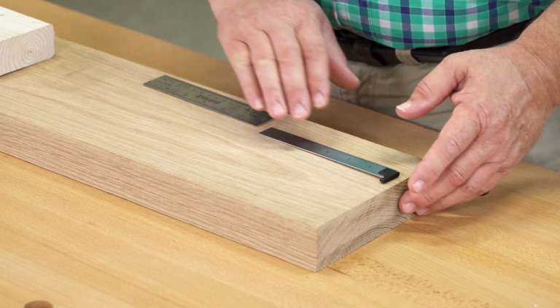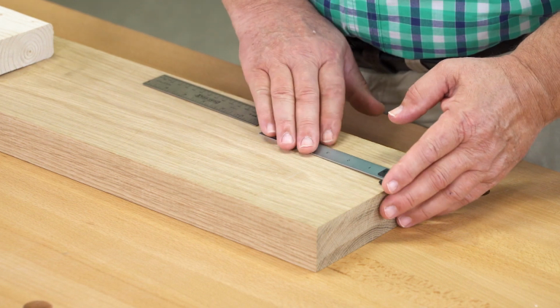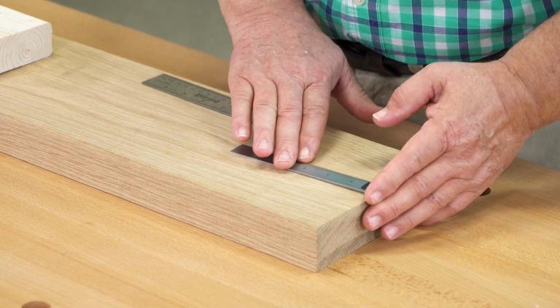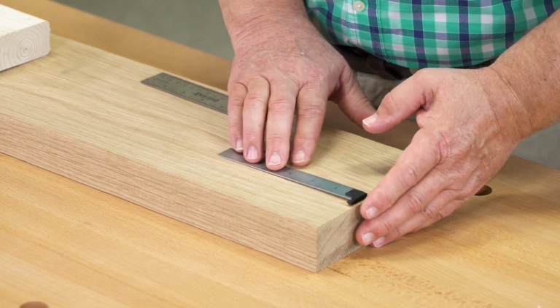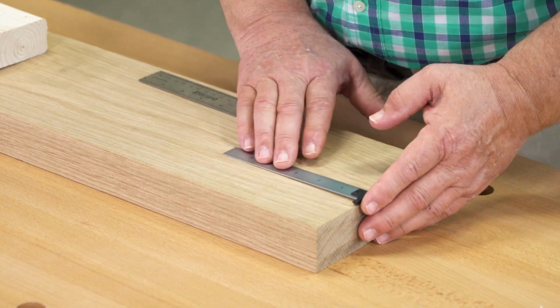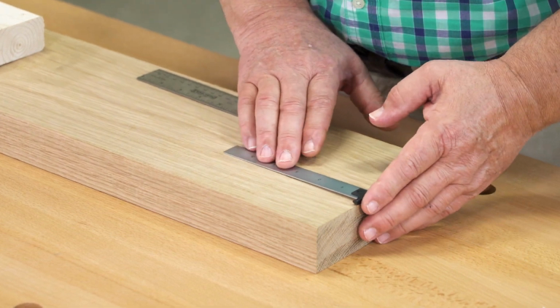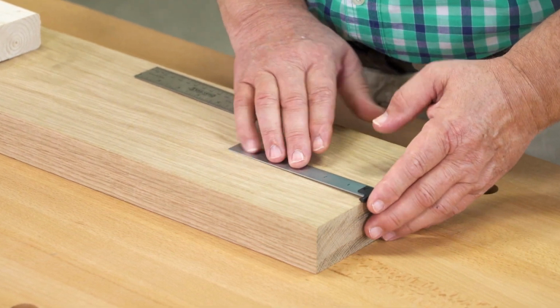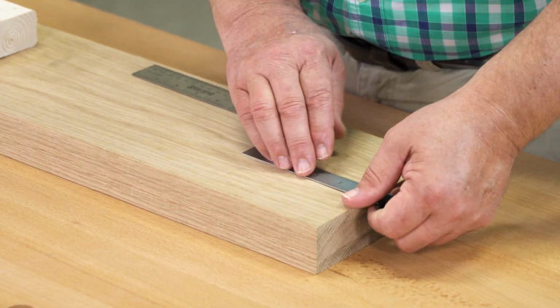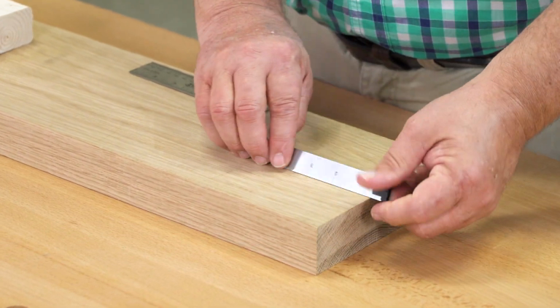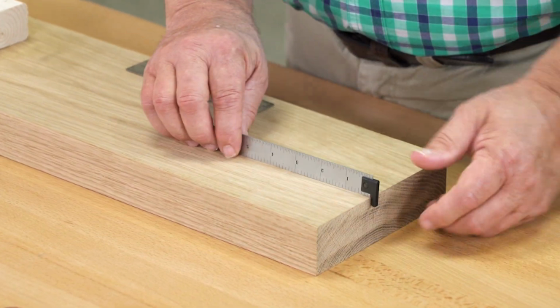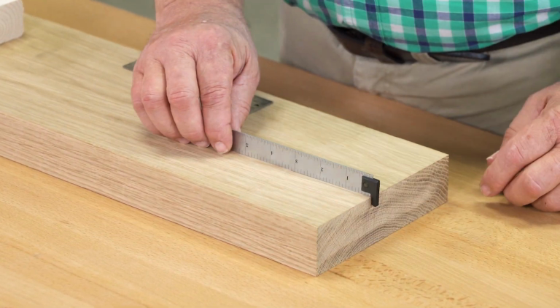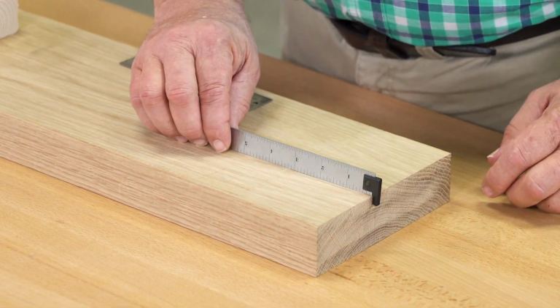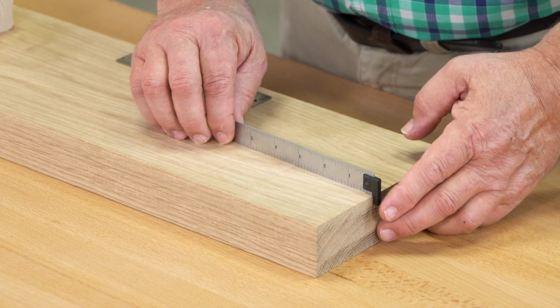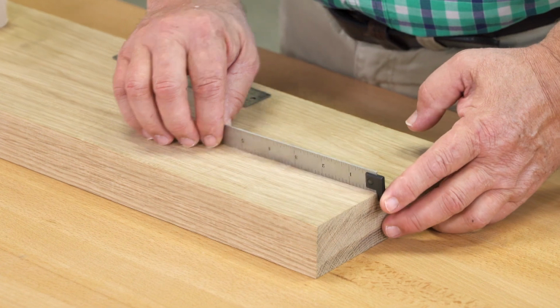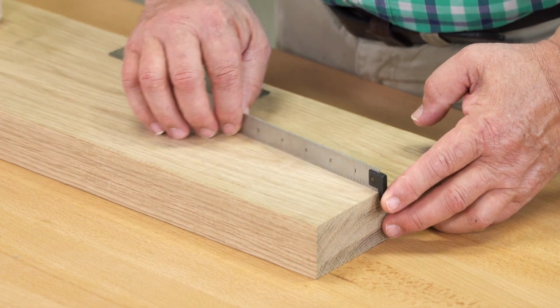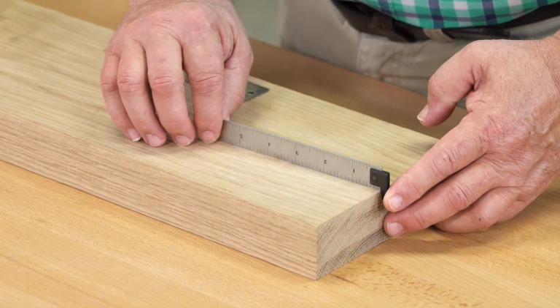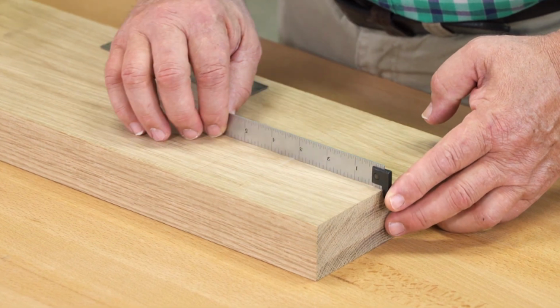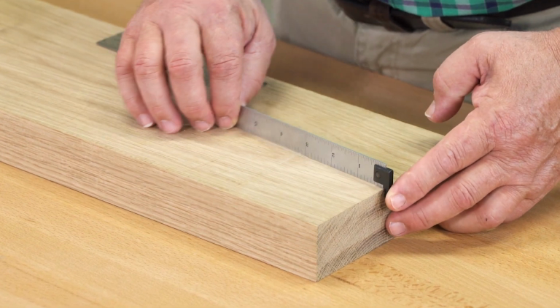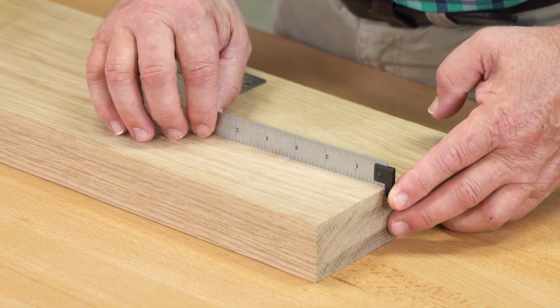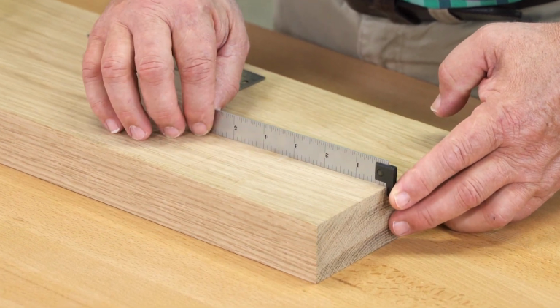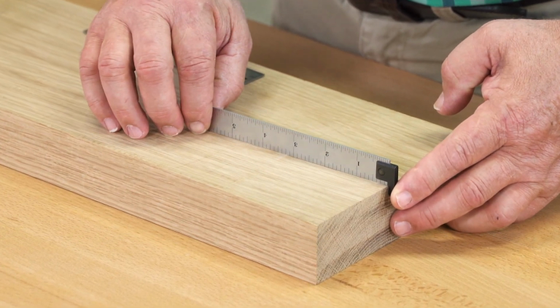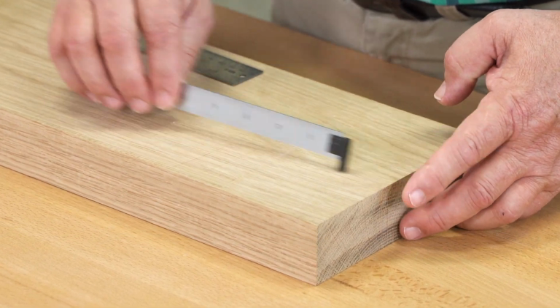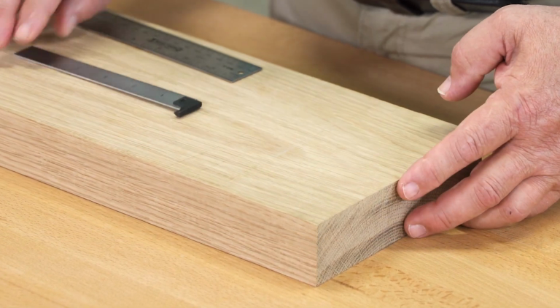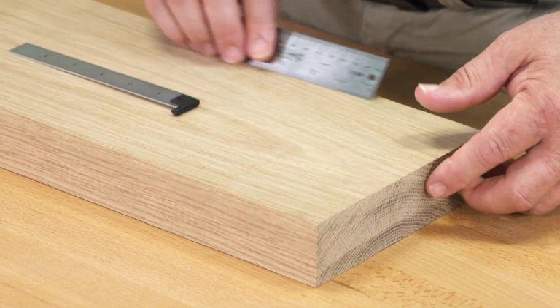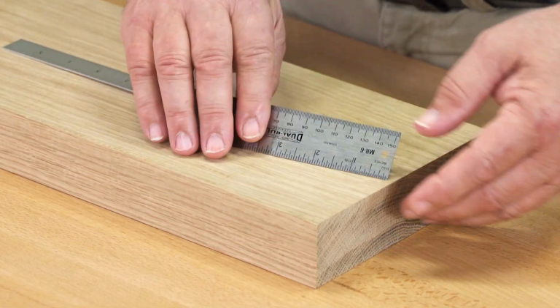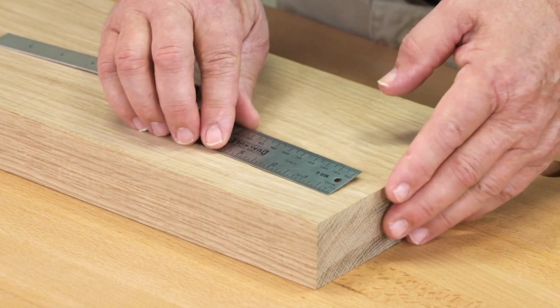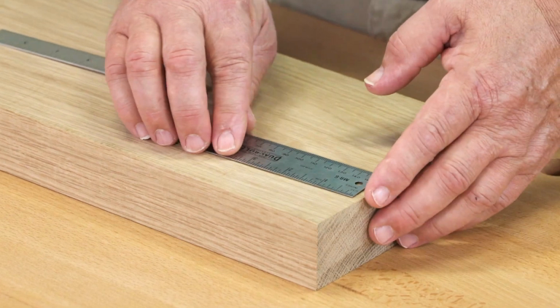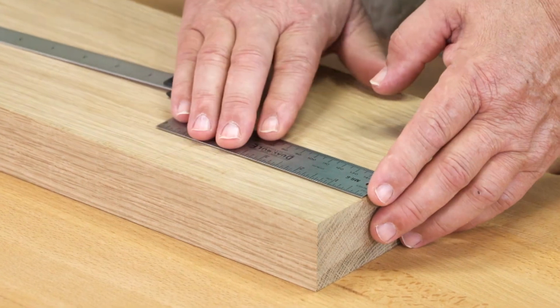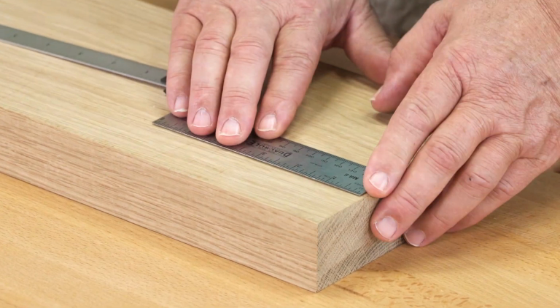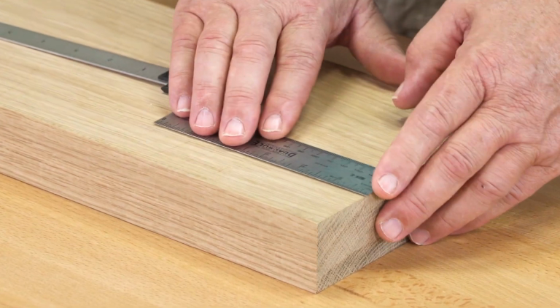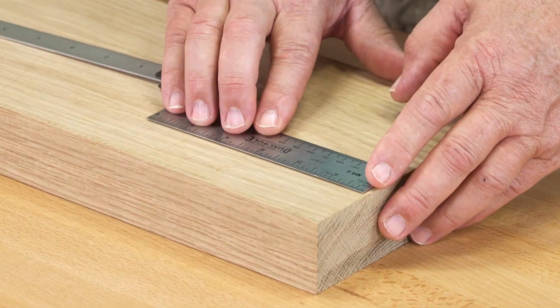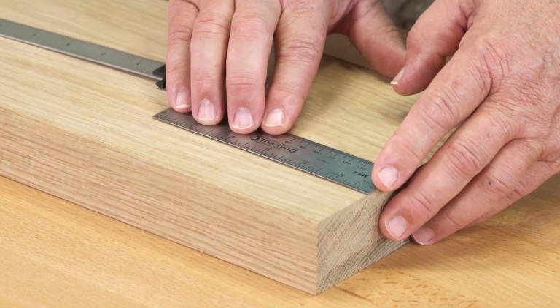Traditional hook rules only work with the rule held upright and they provide virtually no reference for square alignment of your rule. They're better than eyeballing the edge, but just barely.